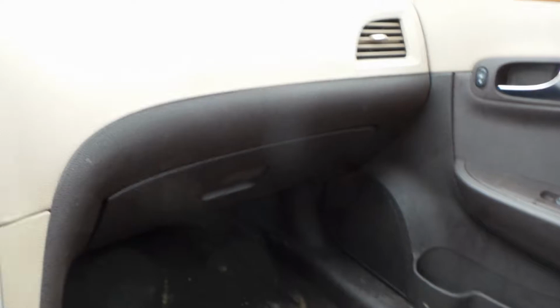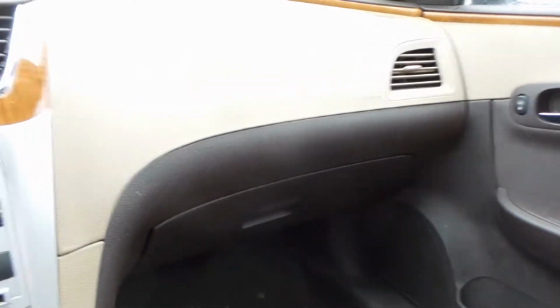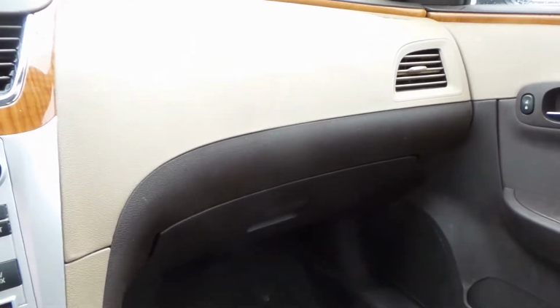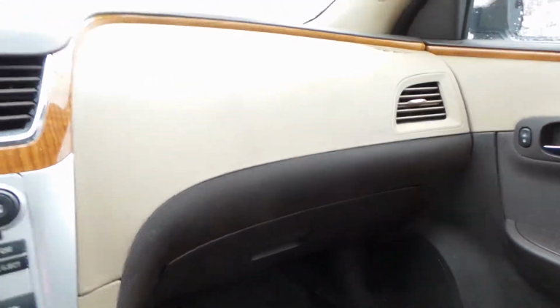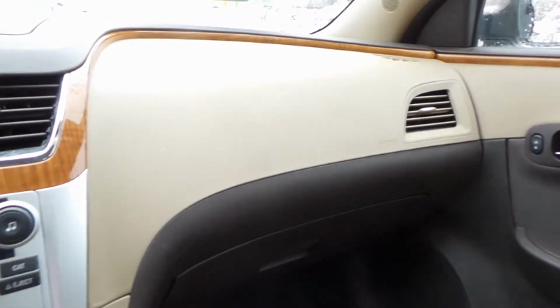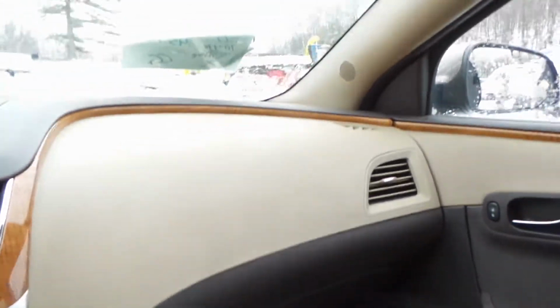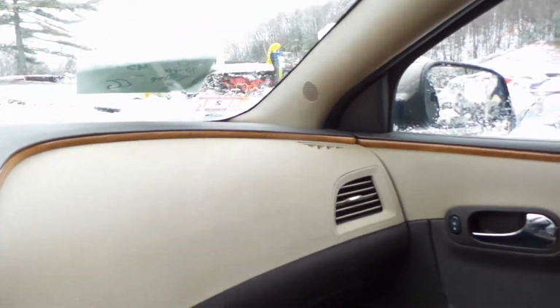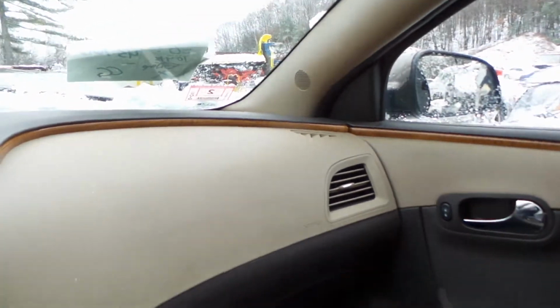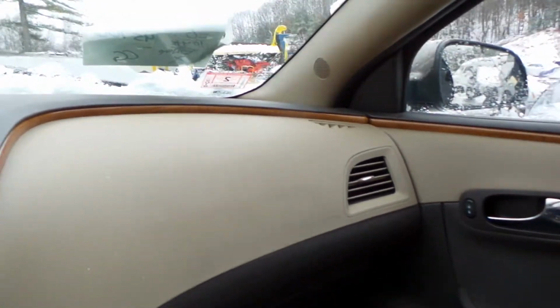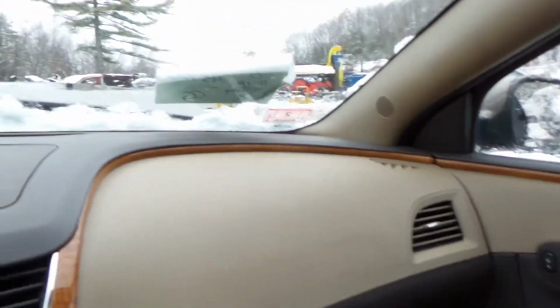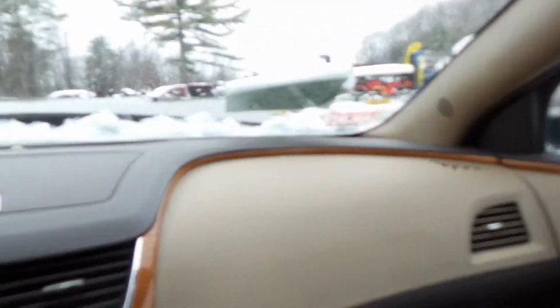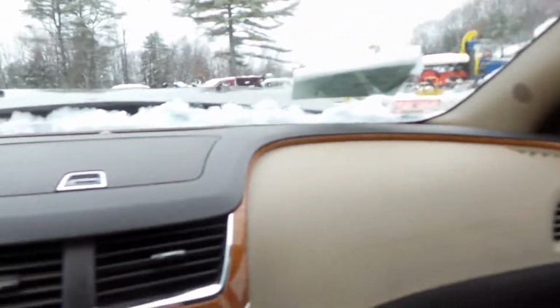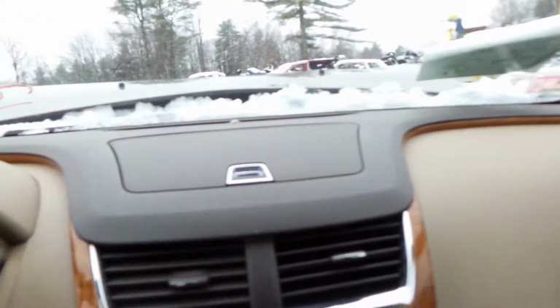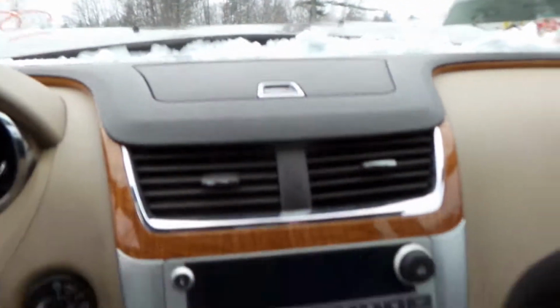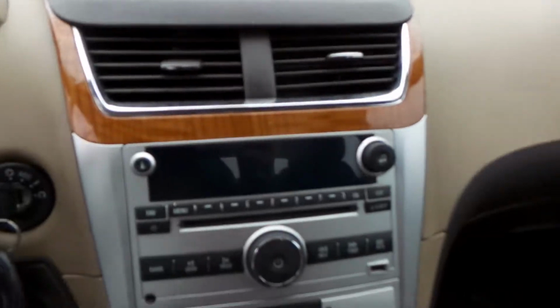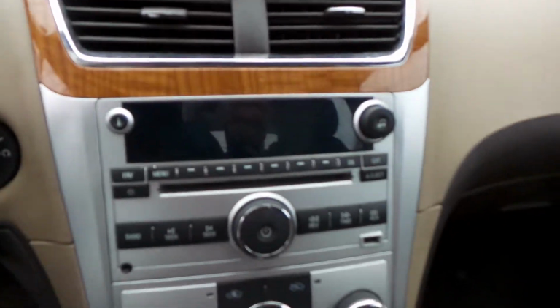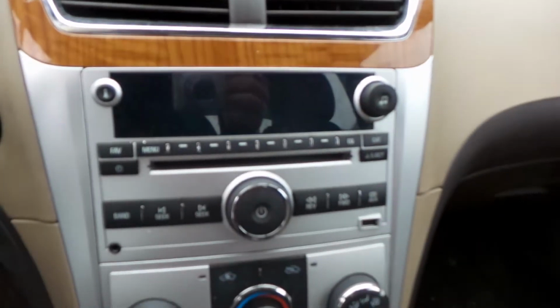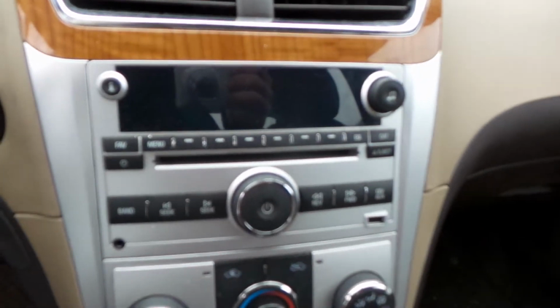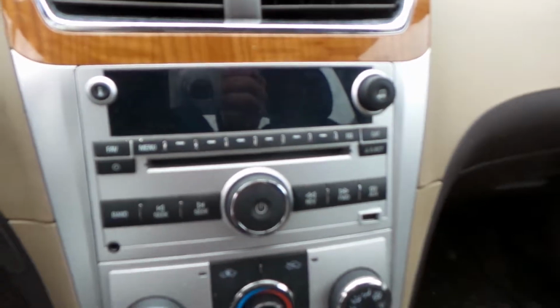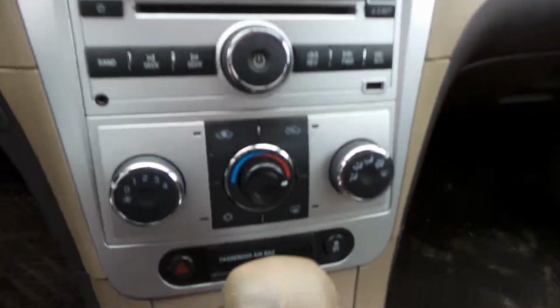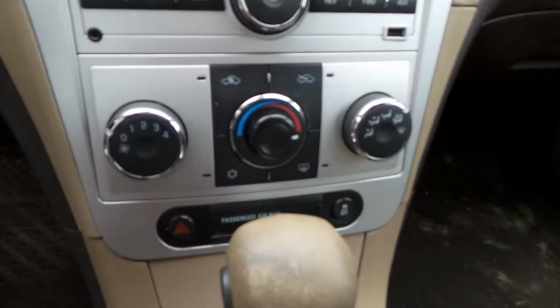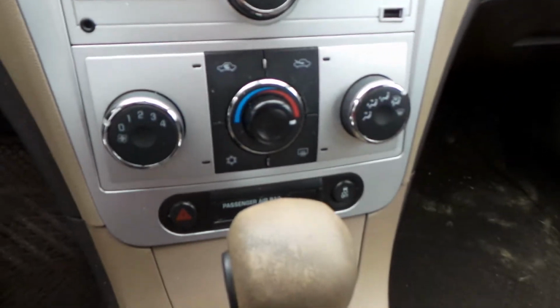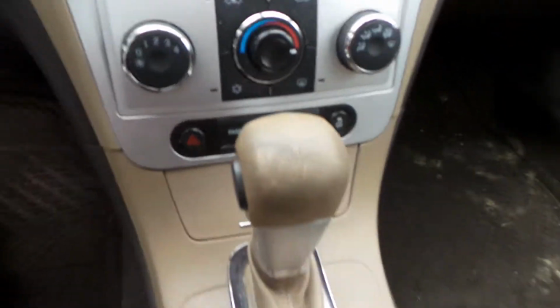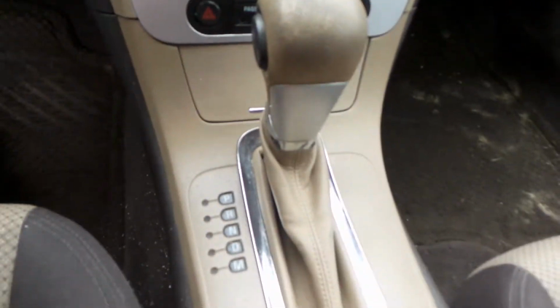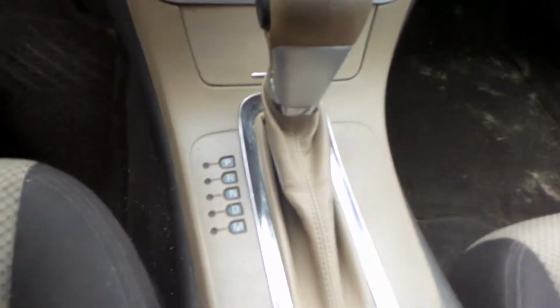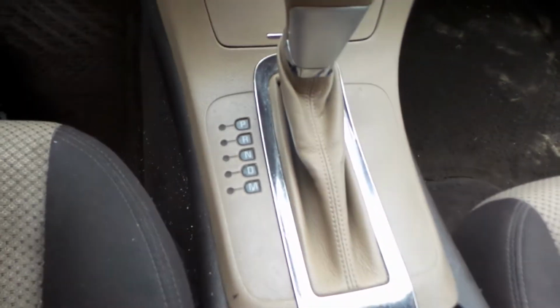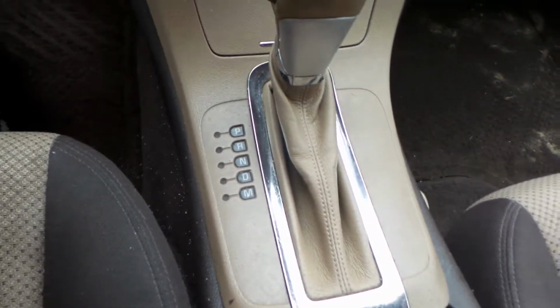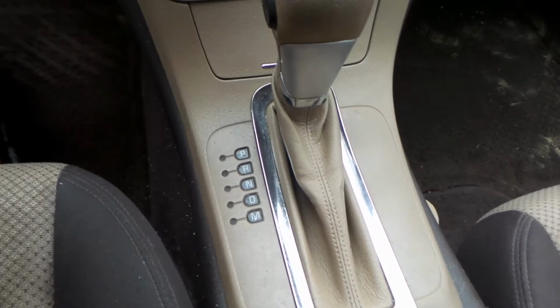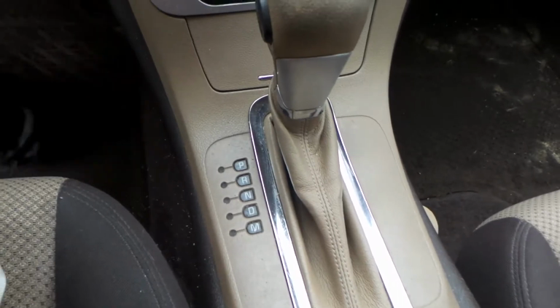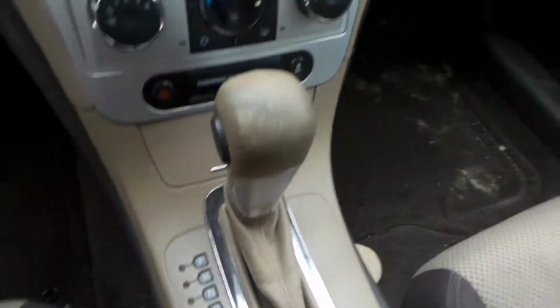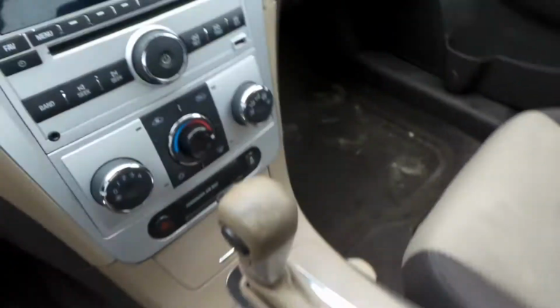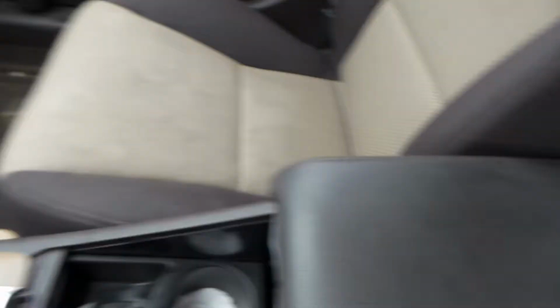We got a good glove box assembly as well as good roof bags. We got a good dash bag. We've got a good radio receiver as well as a good heater control. We've got a good shifter assembly as well as a good center console.